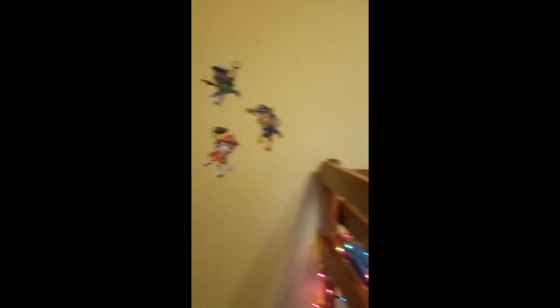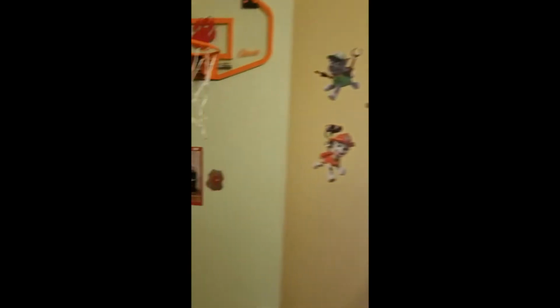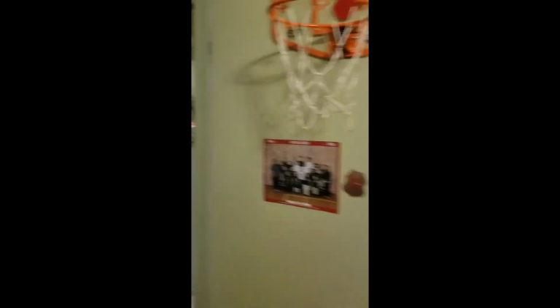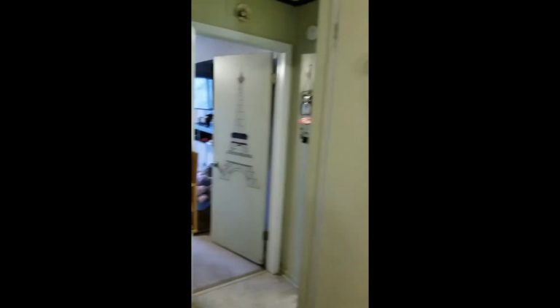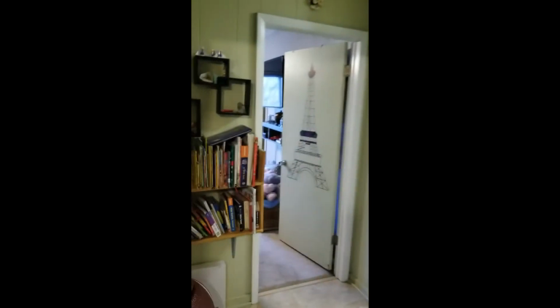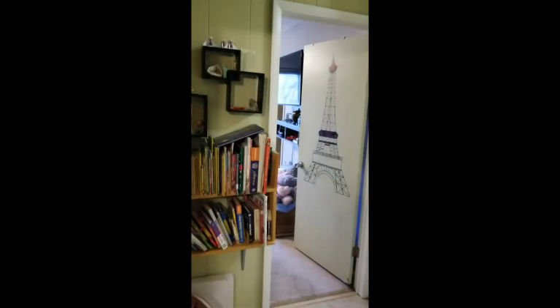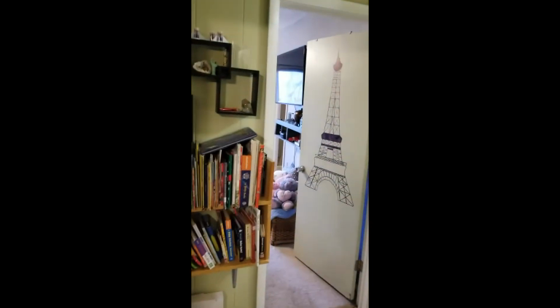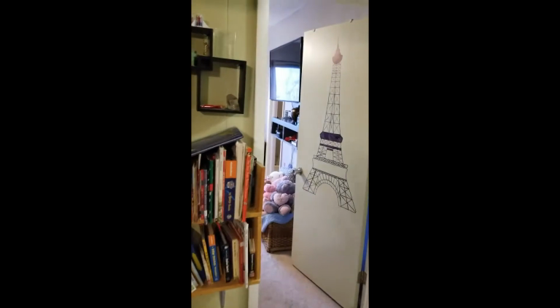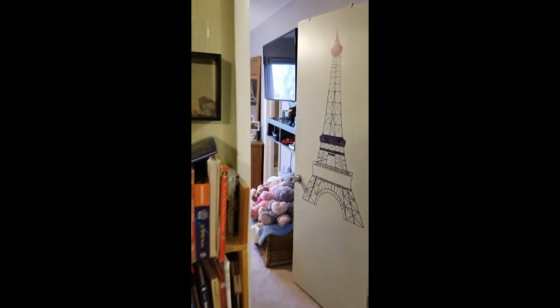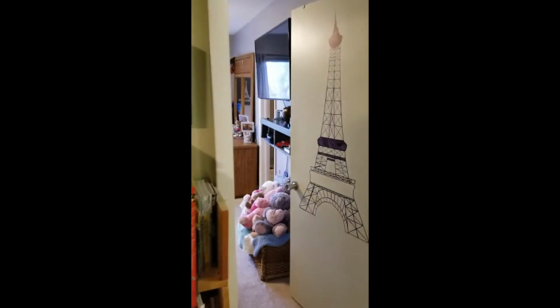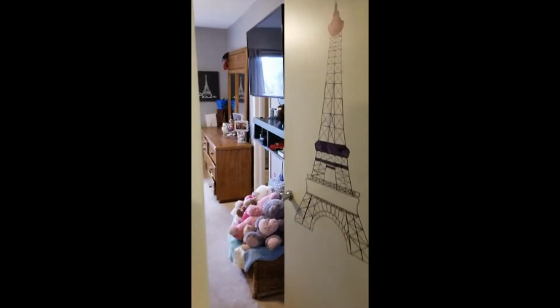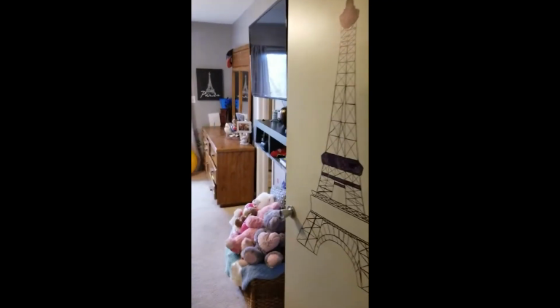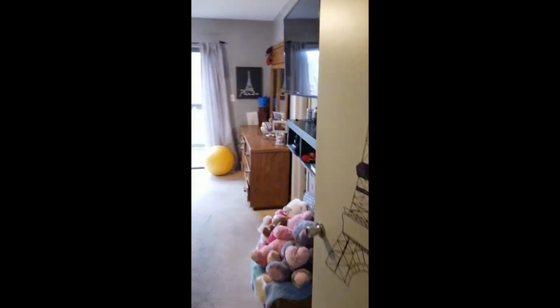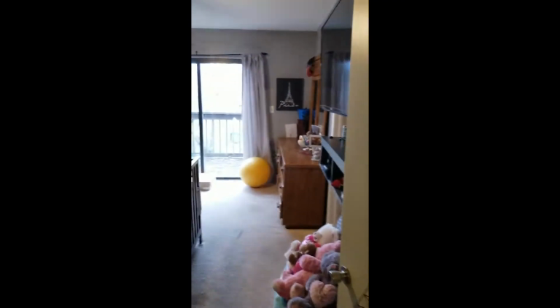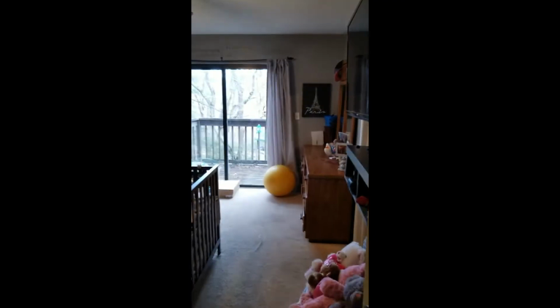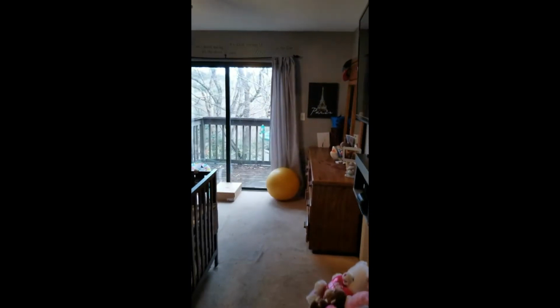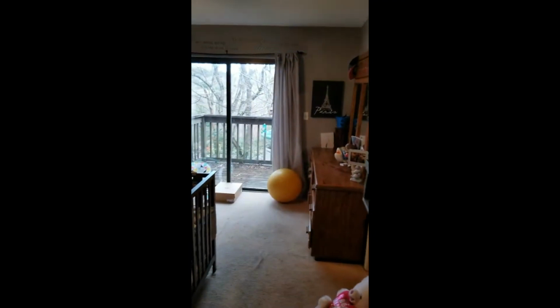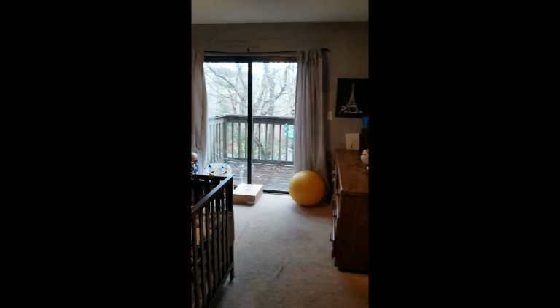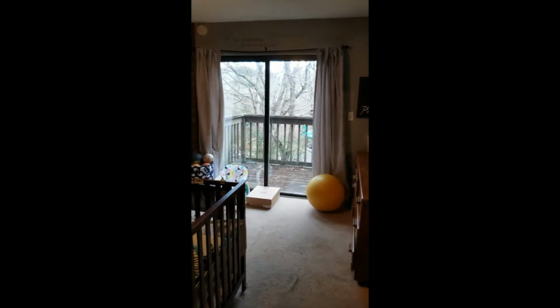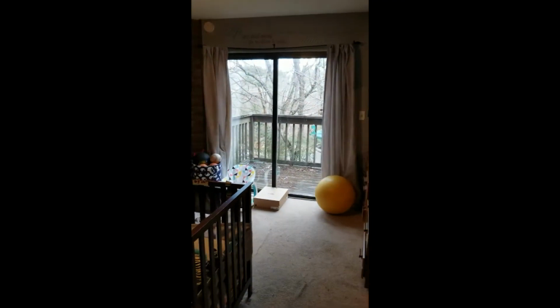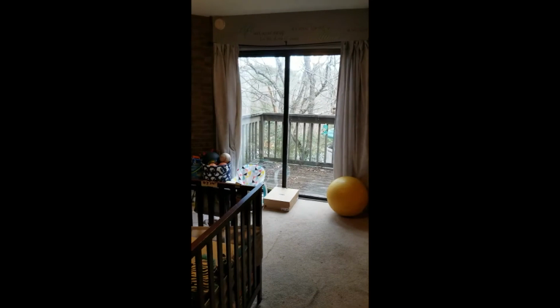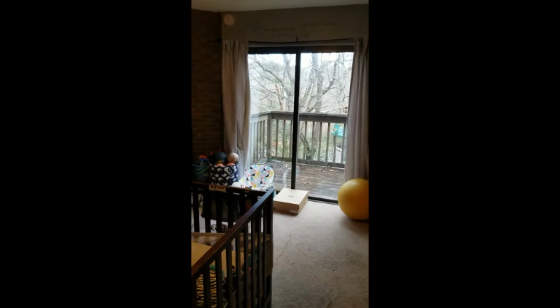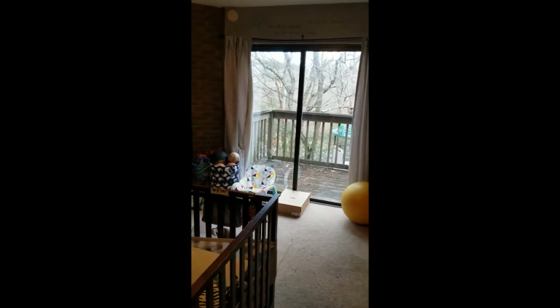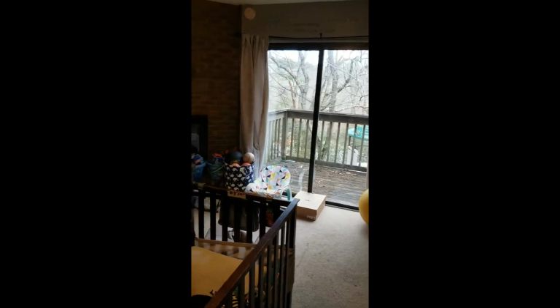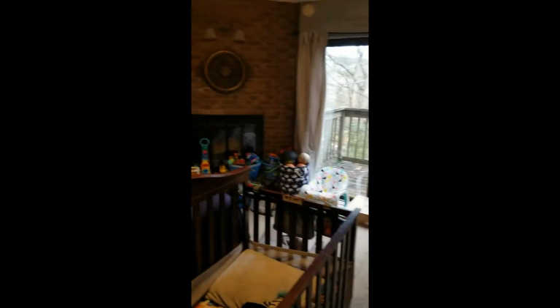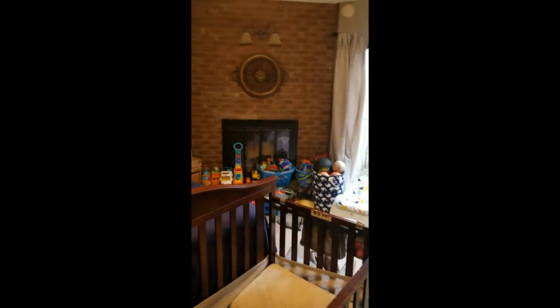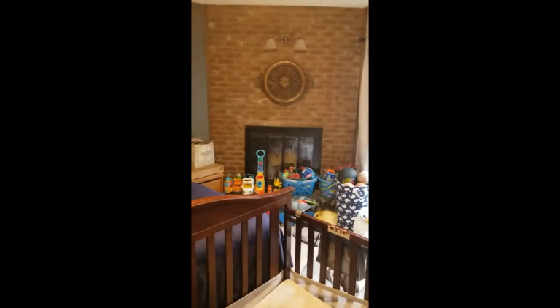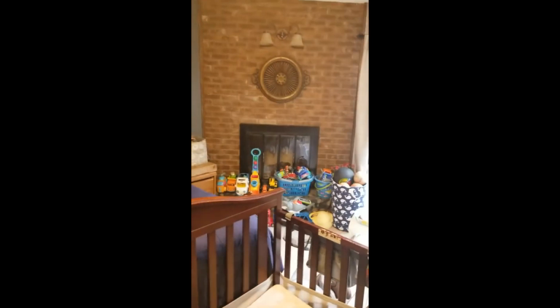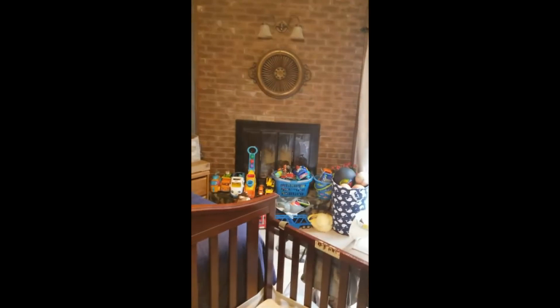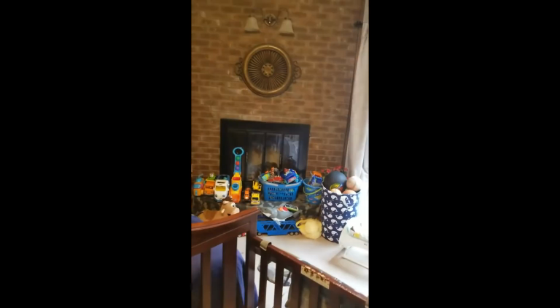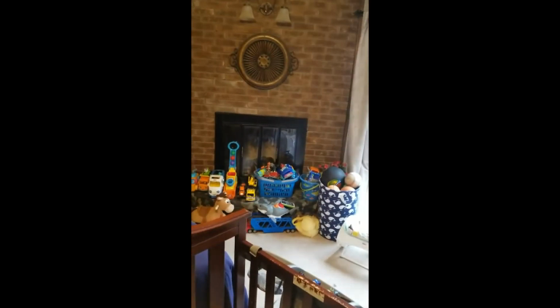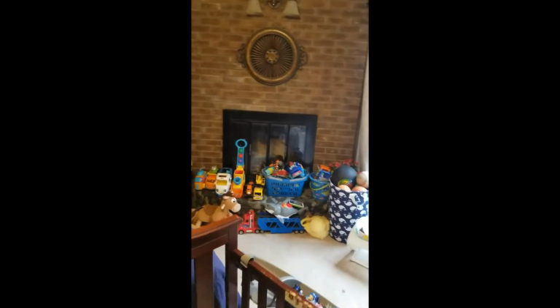And across the hall from it would be the master bedroom. The sliding glass door there also goes out to the deck overlooking Brevard Road, and this room contains a fireplace as well.